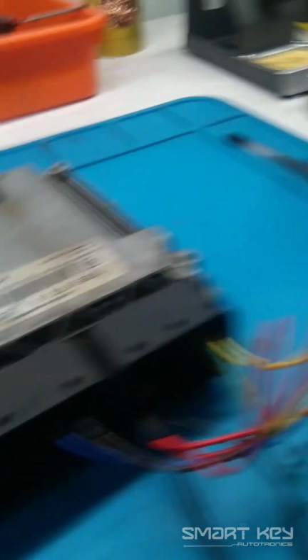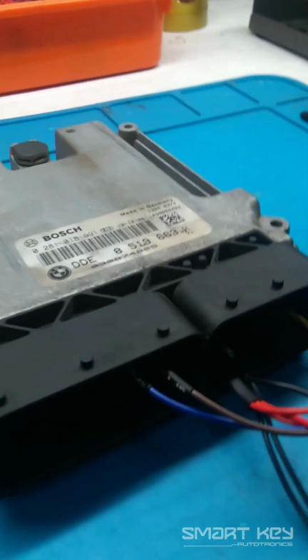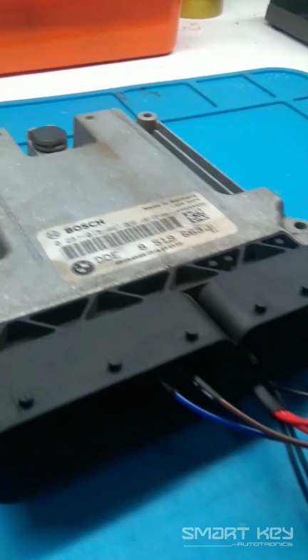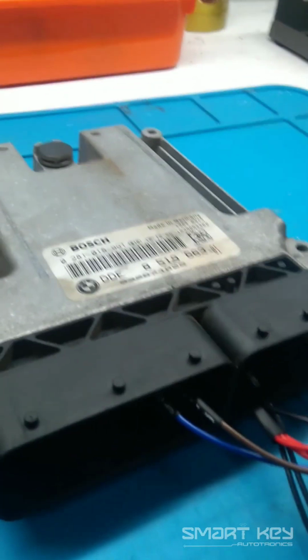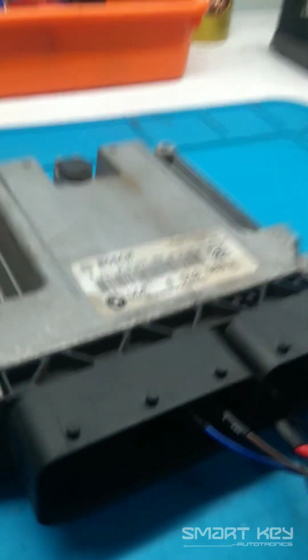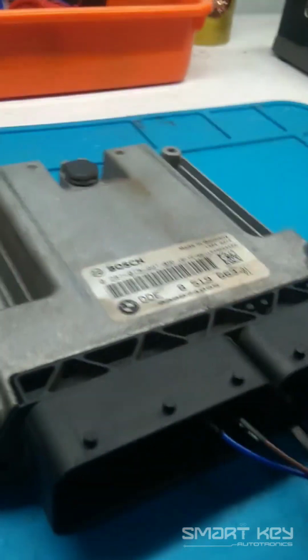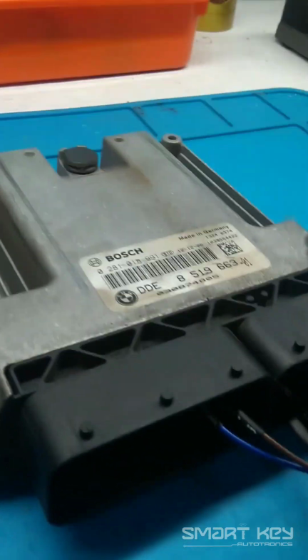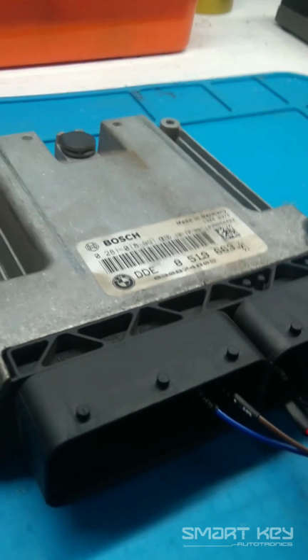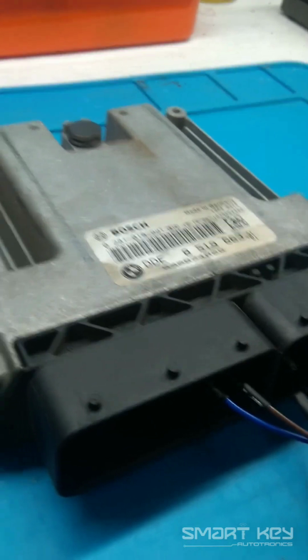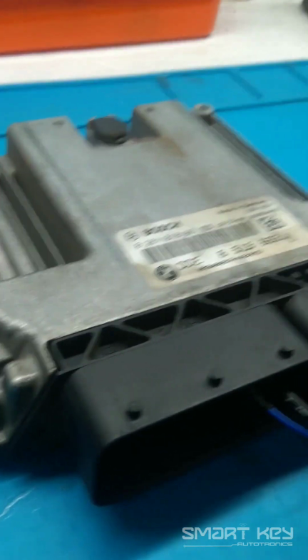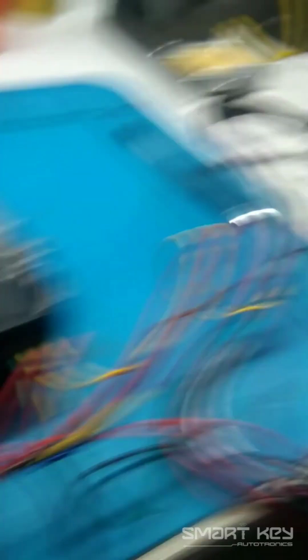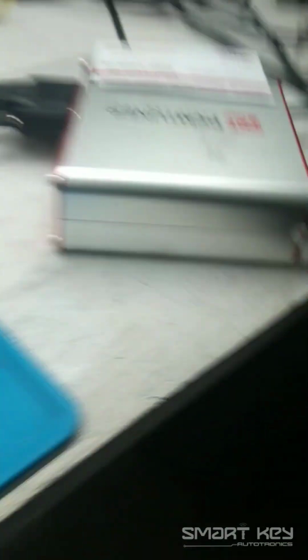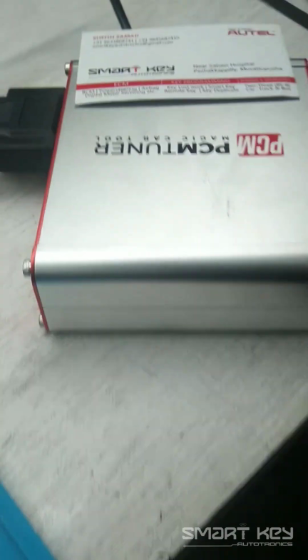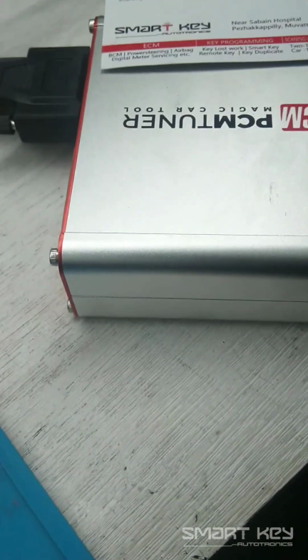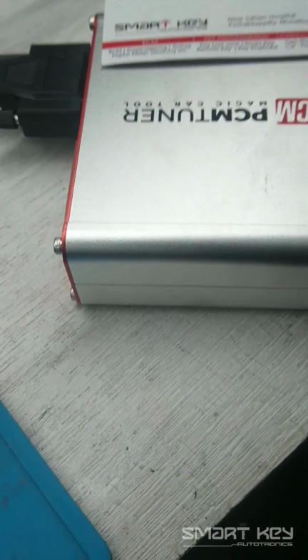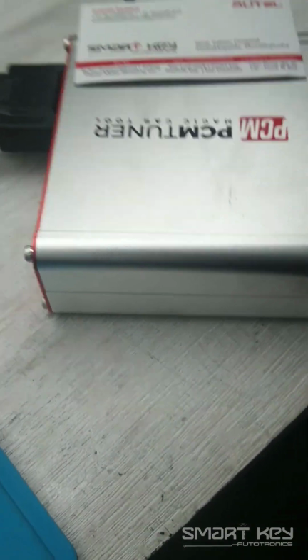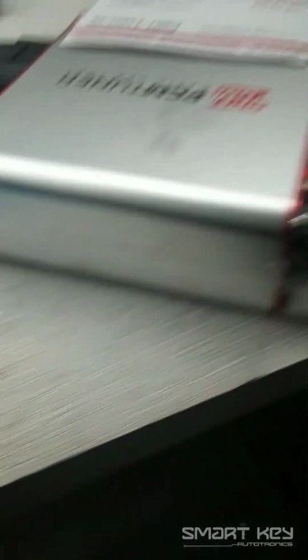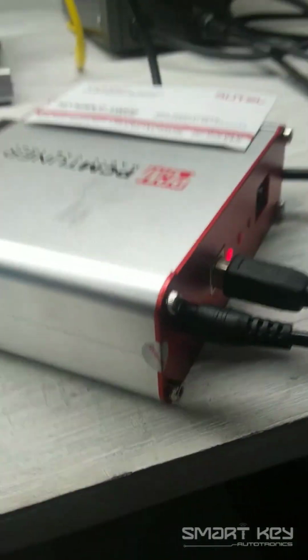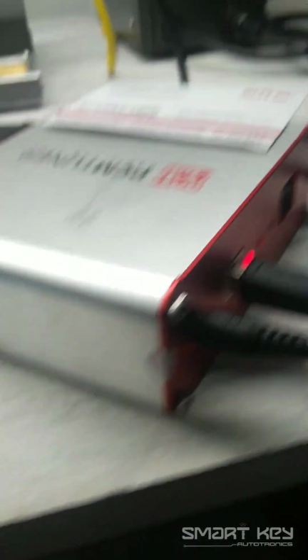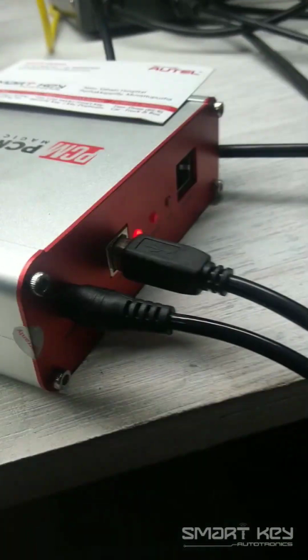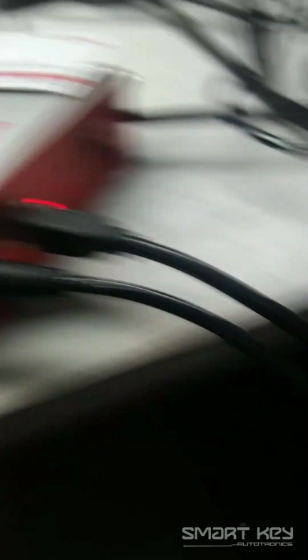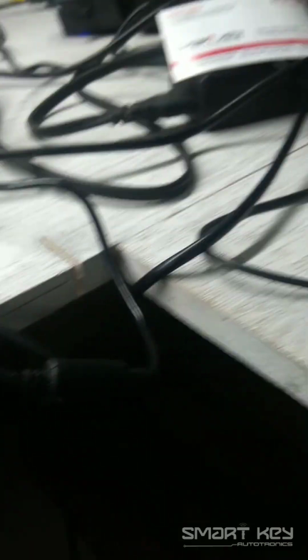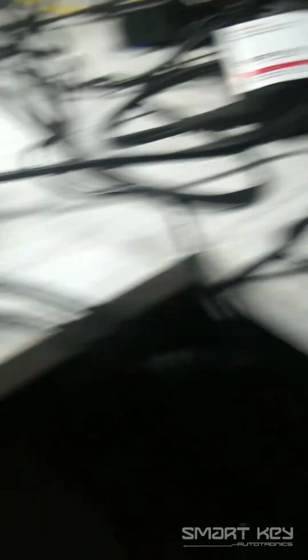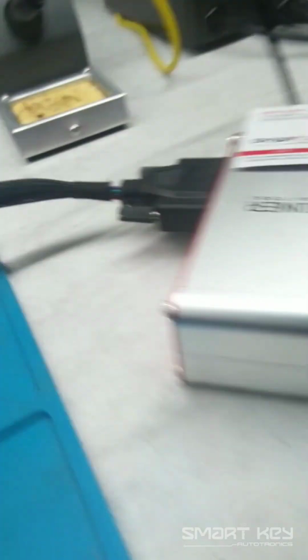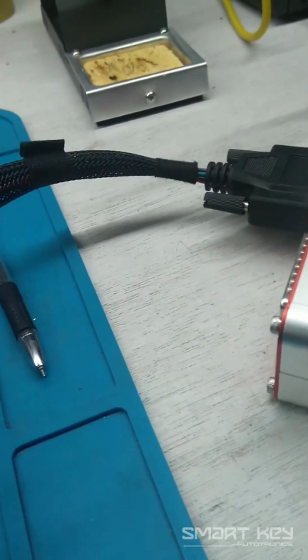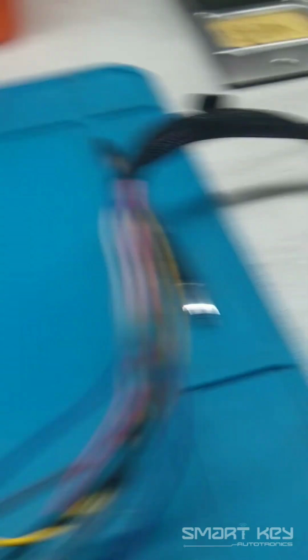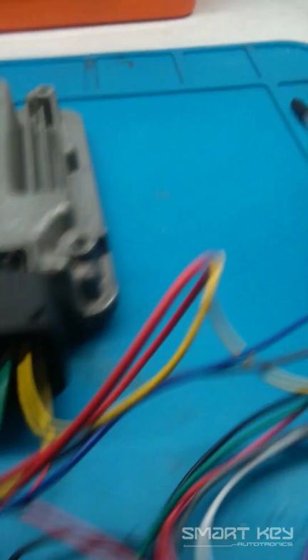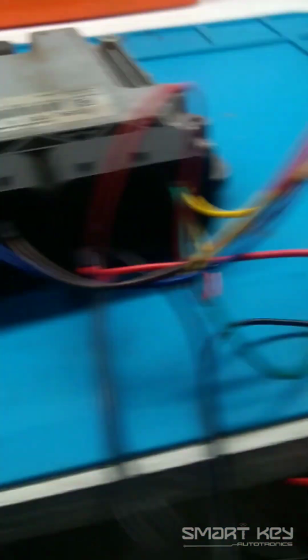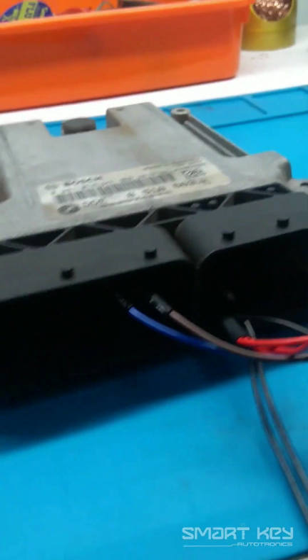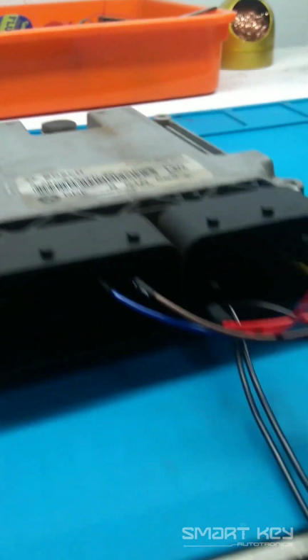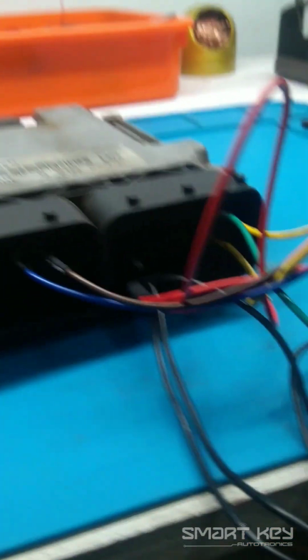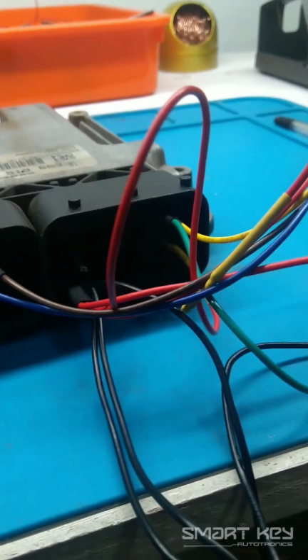I am just using the device which is used to read the ECM. It is the PCM Tuner.